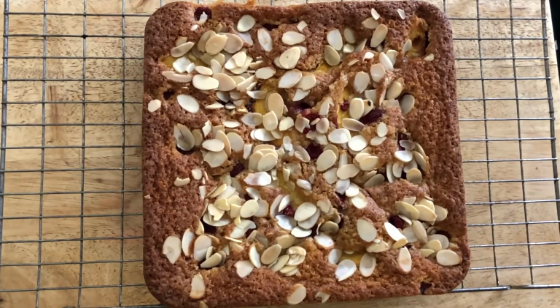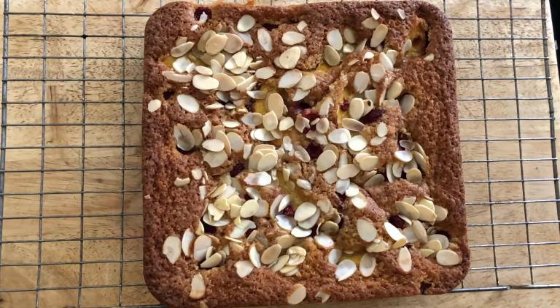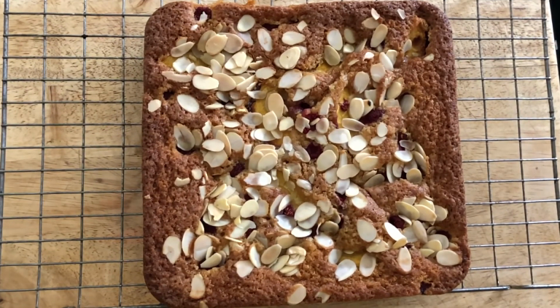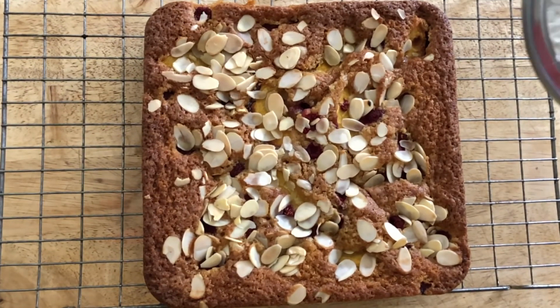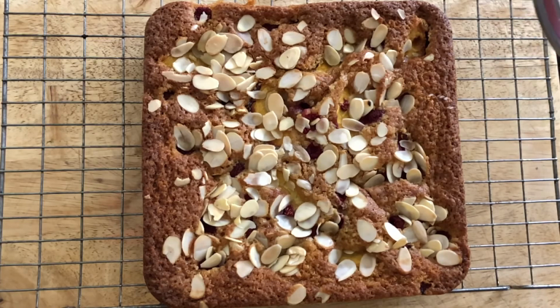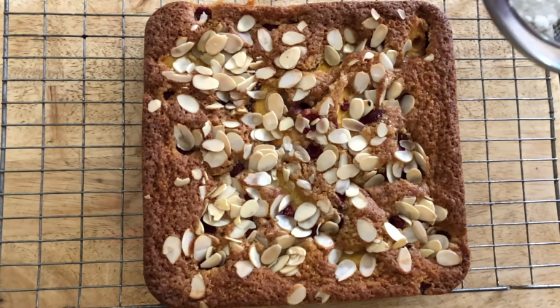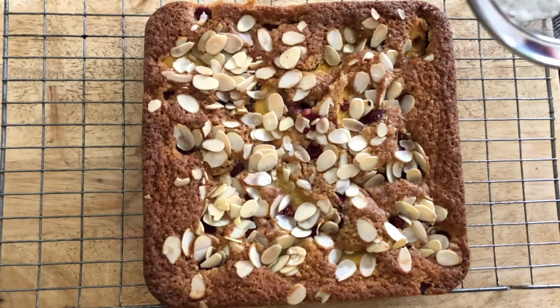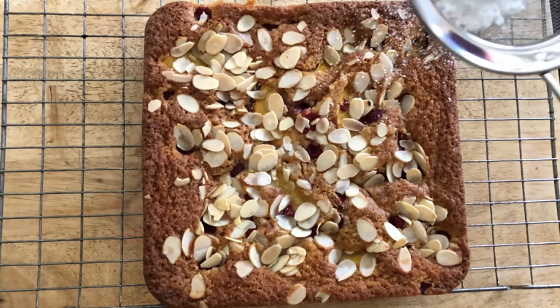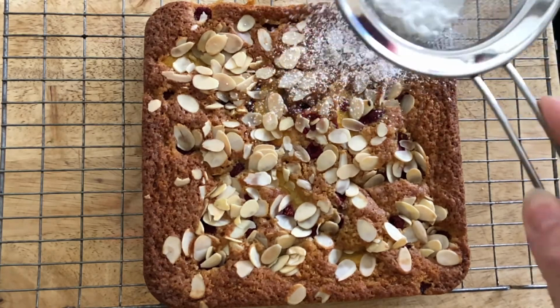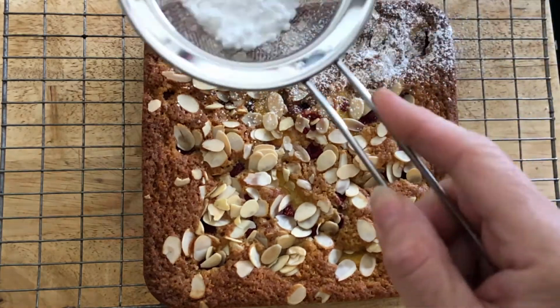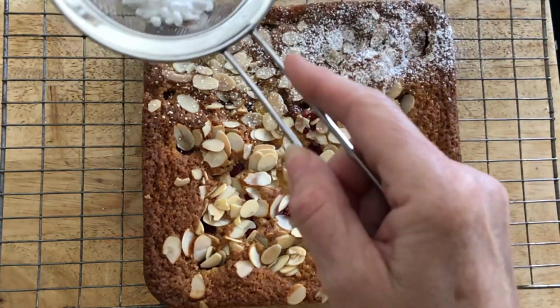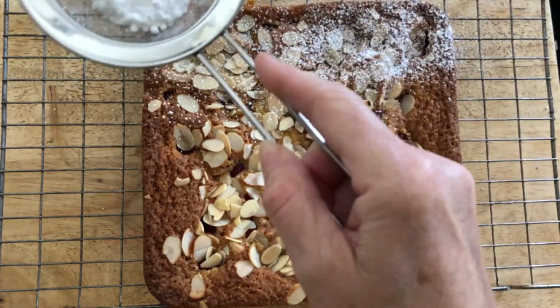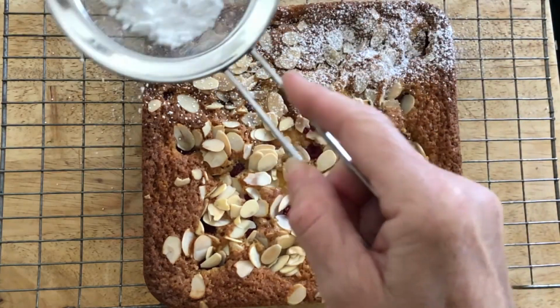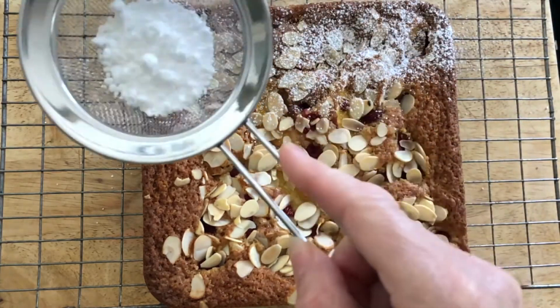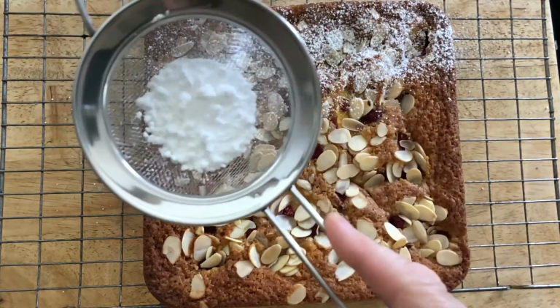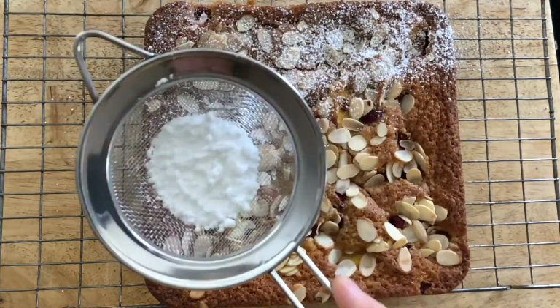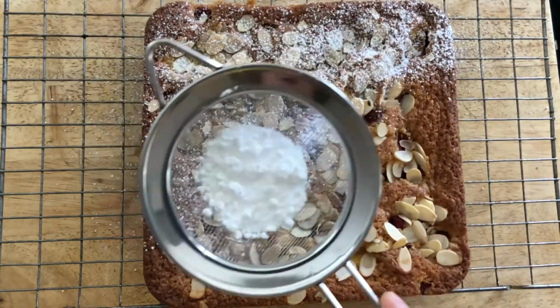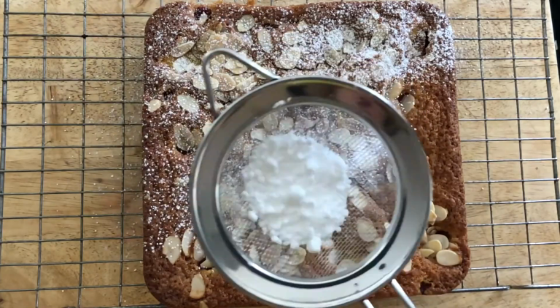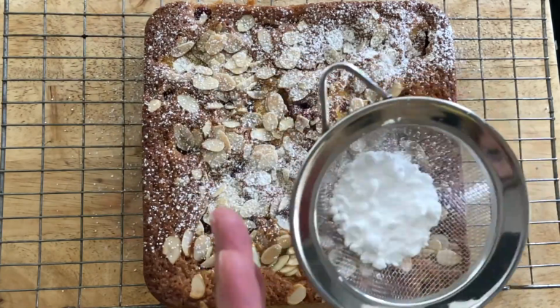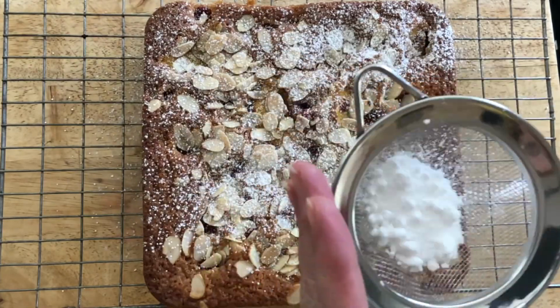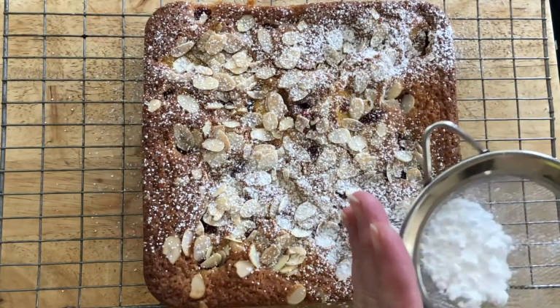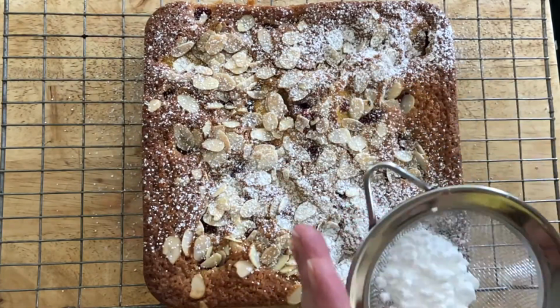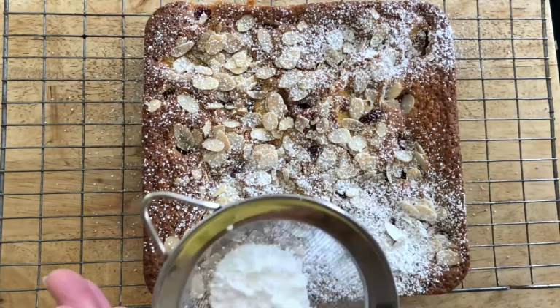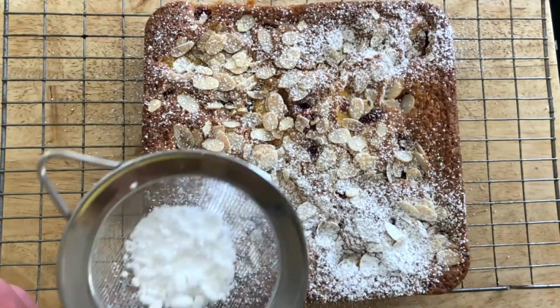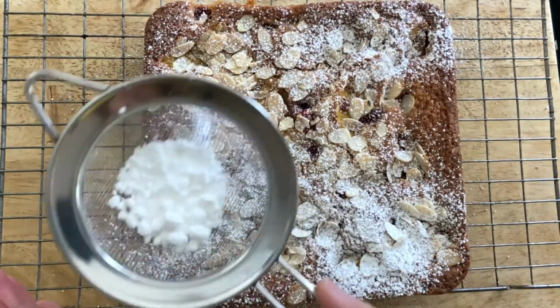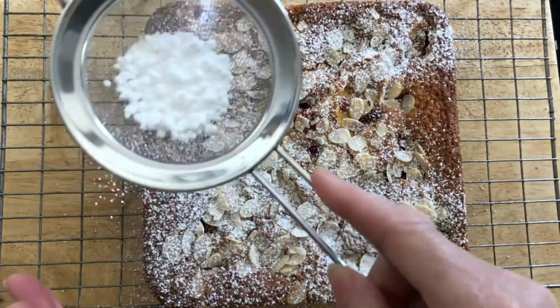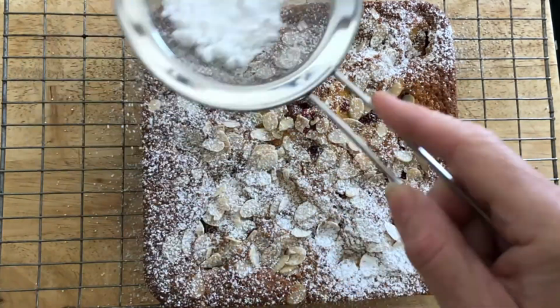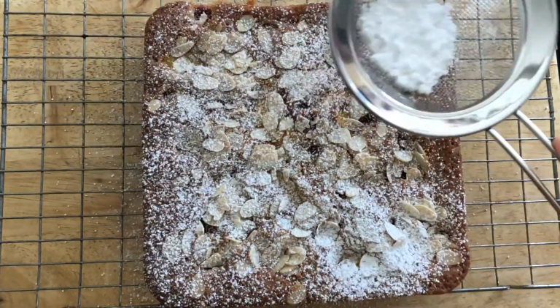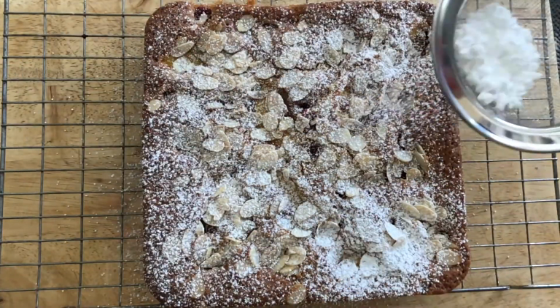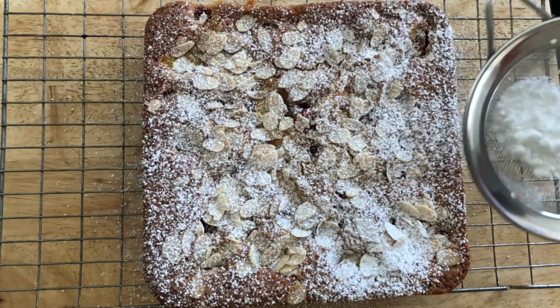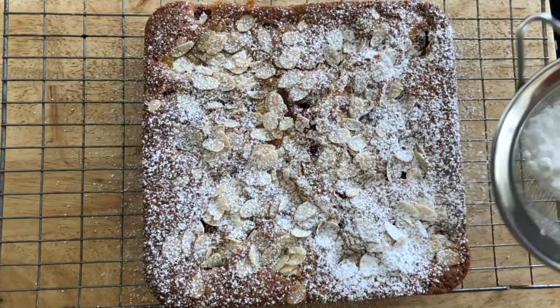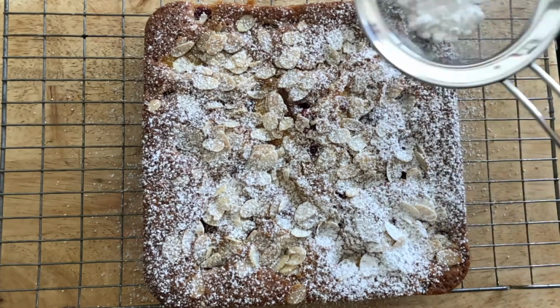Once our cake is fully cooled, our final task is a visual one — we want to sprinkle it with some icing sugar. It makes it very nice looking and adds a little bit to the taste.